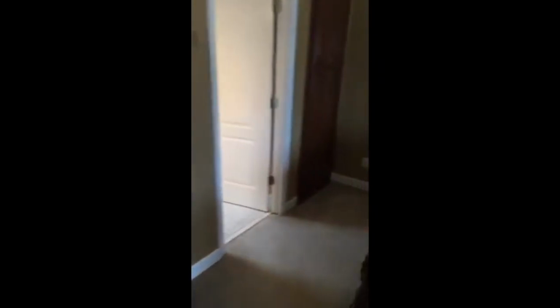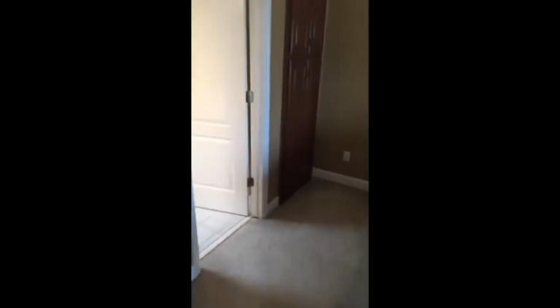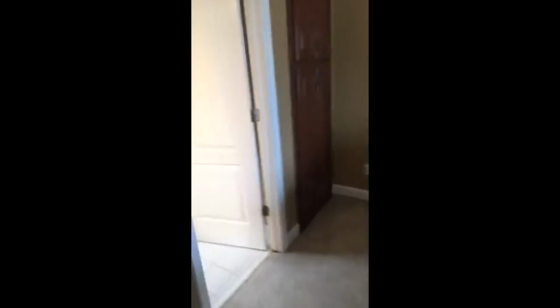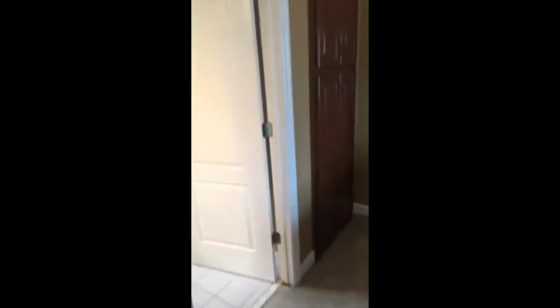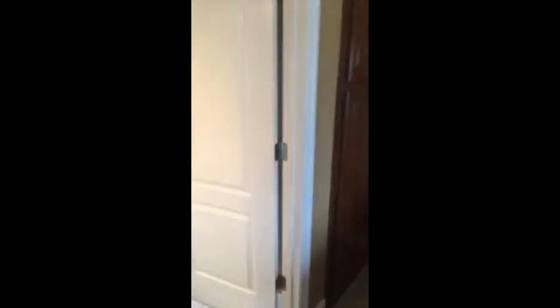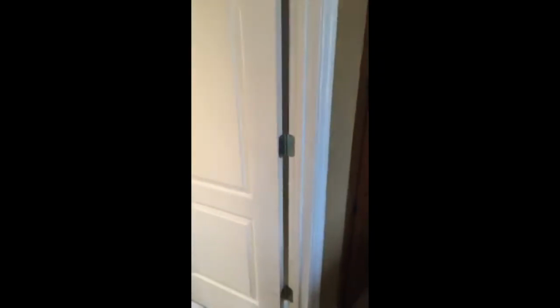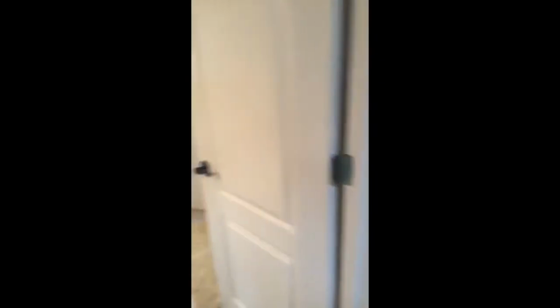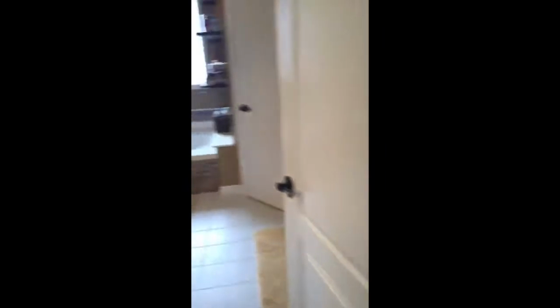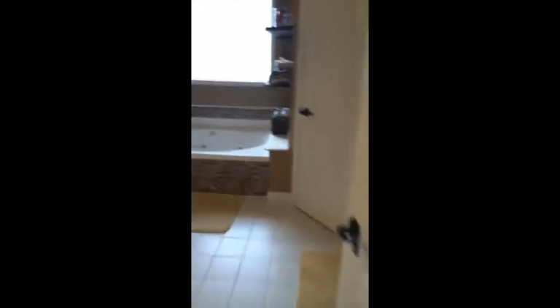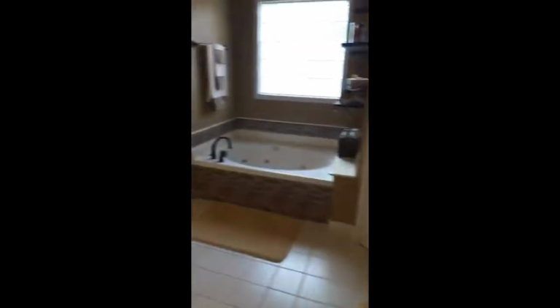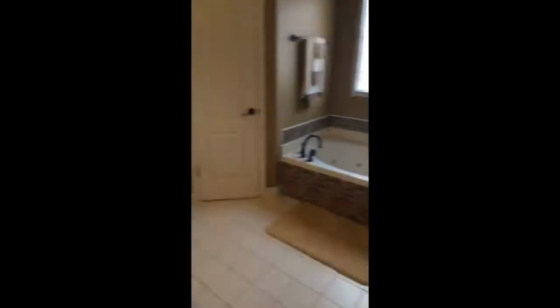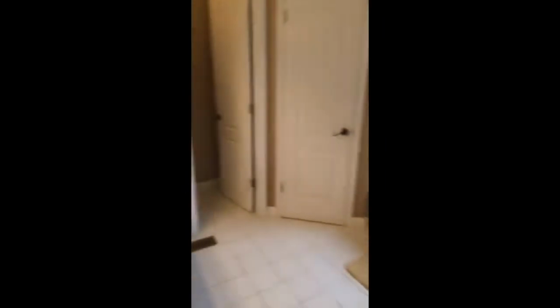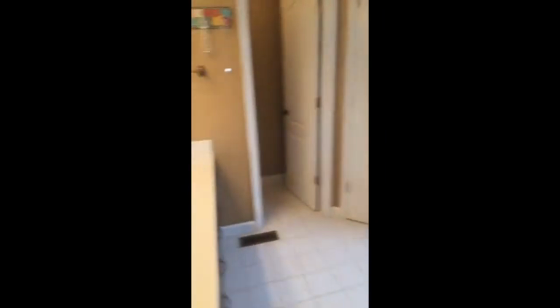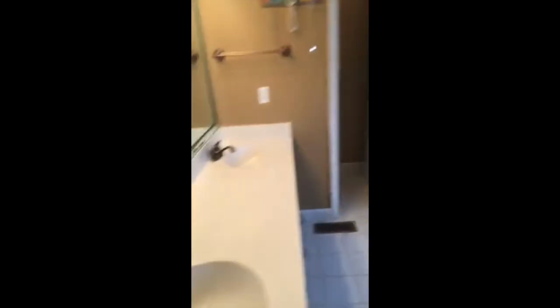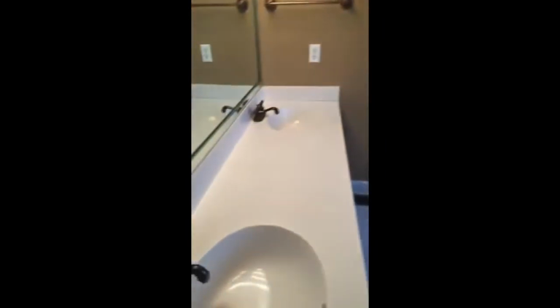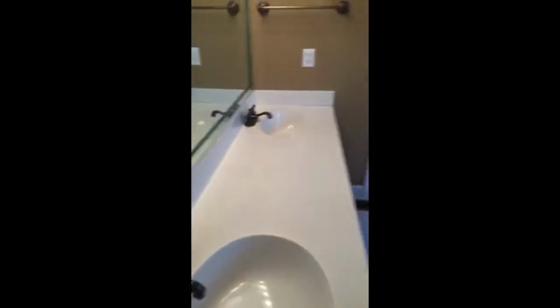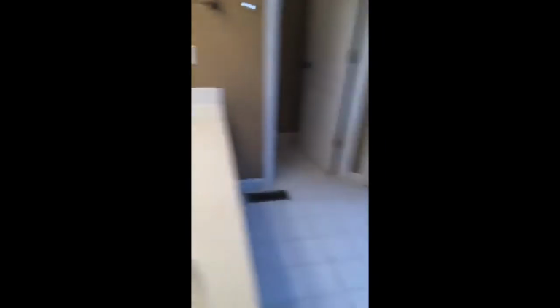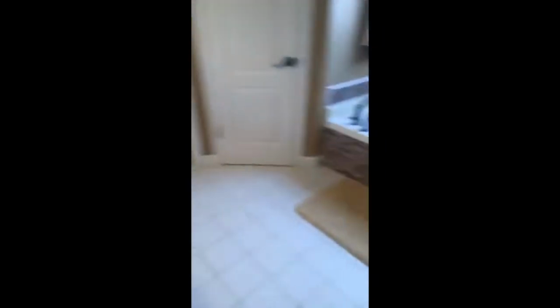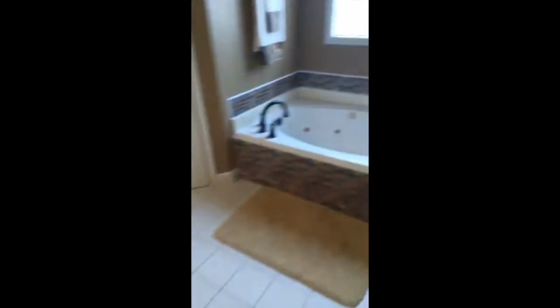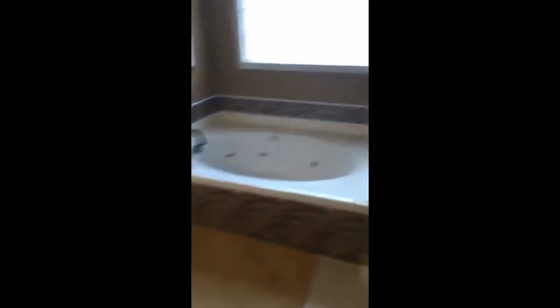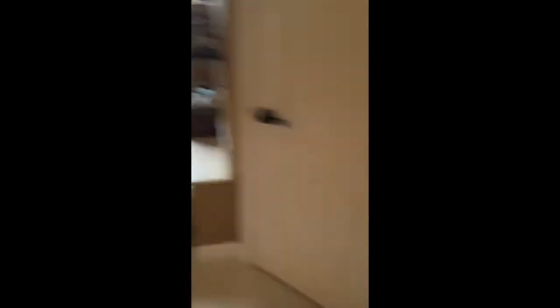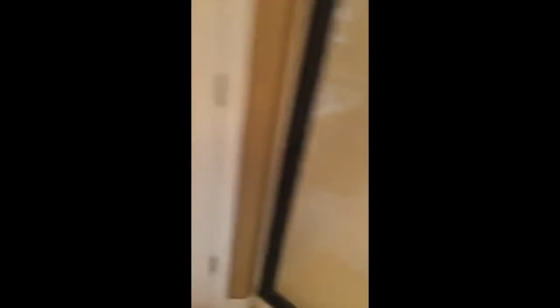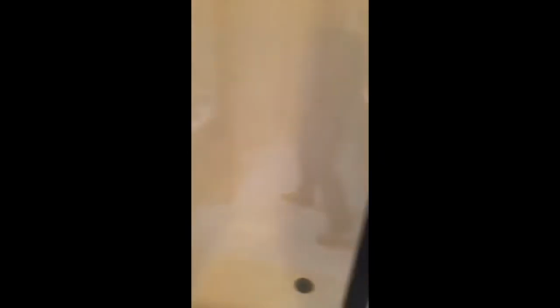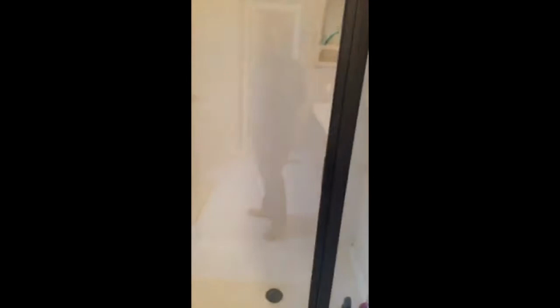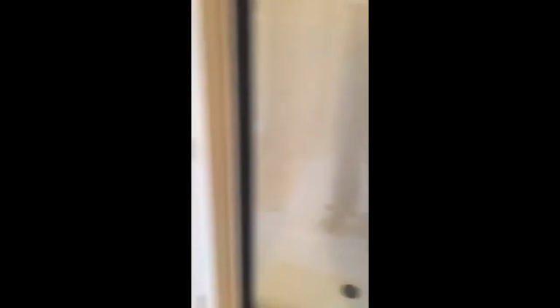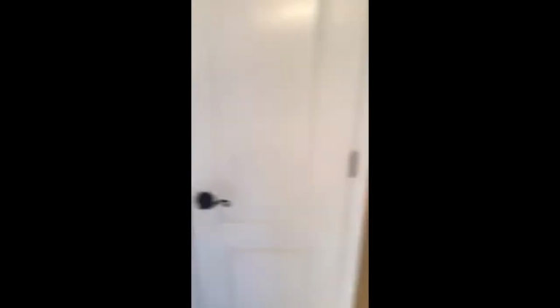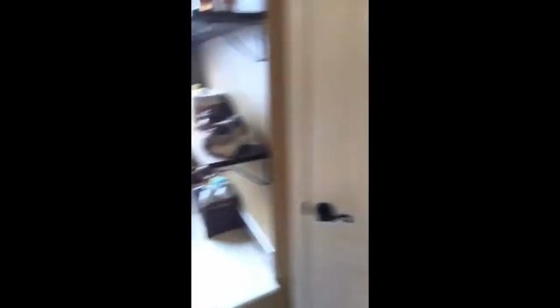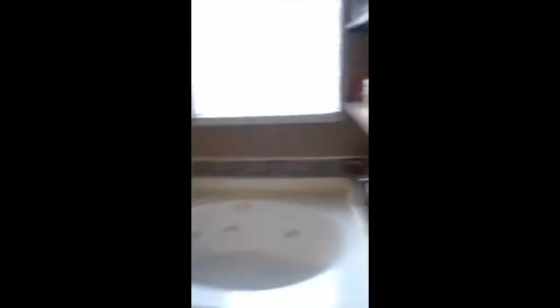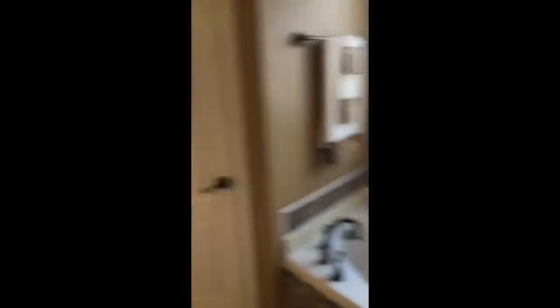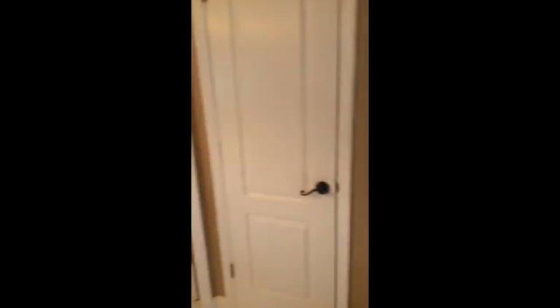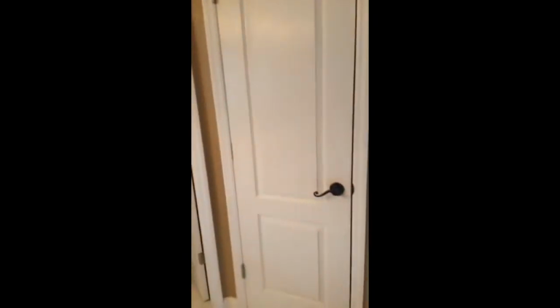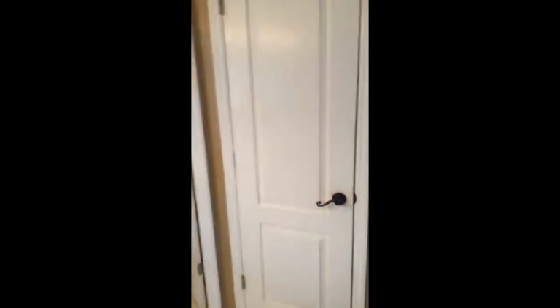And then here's the half bath for the house. And then the downstairs master bath — nice size, double sinks, jetted tub, good size shower, and double closets.